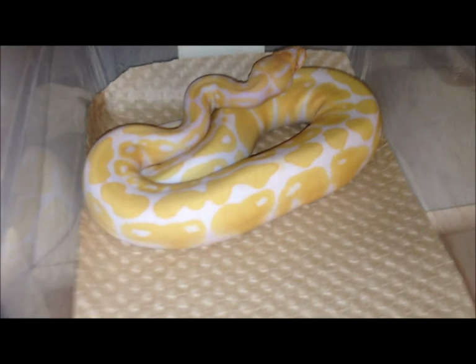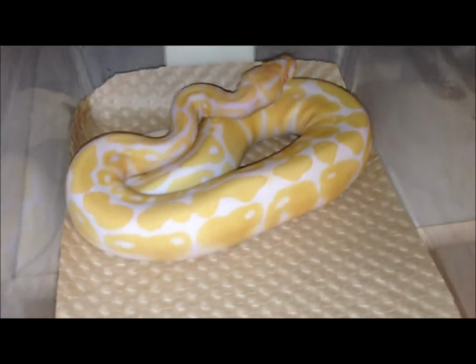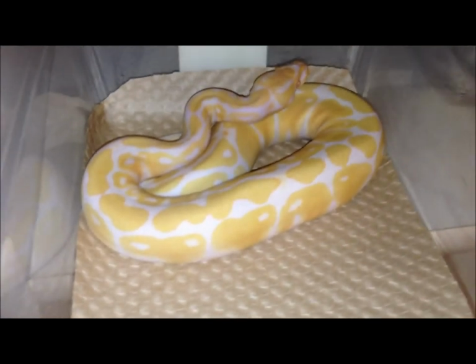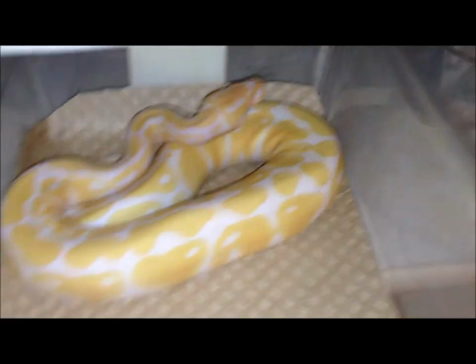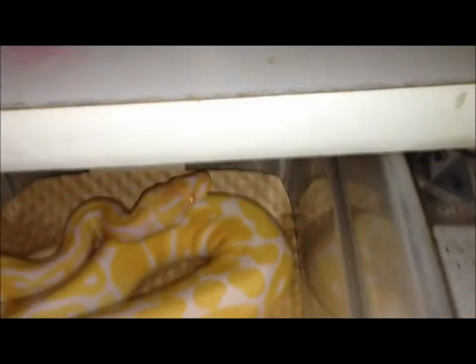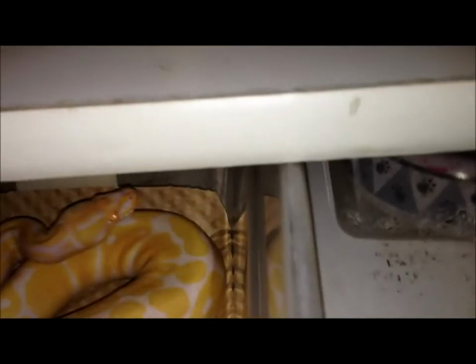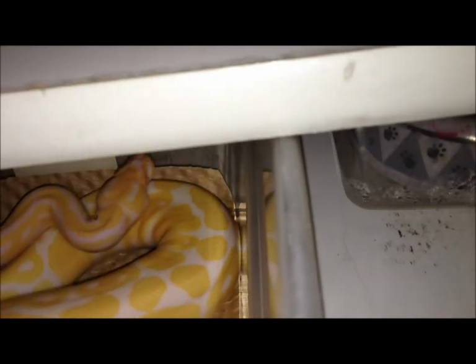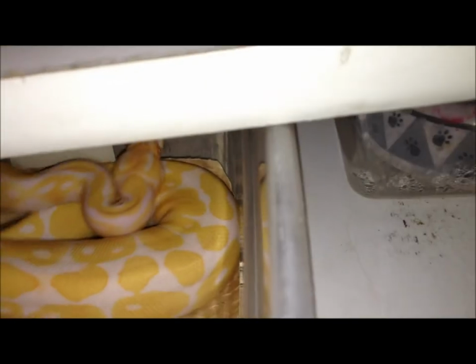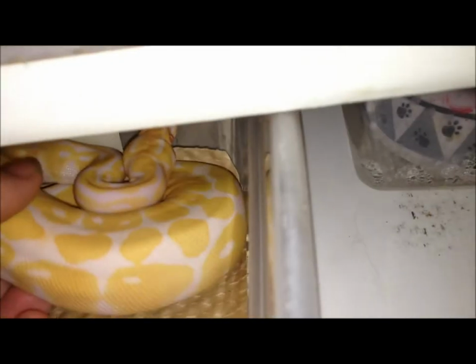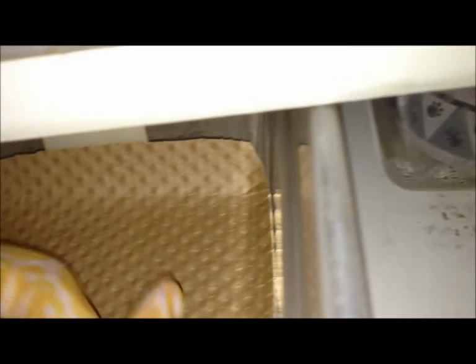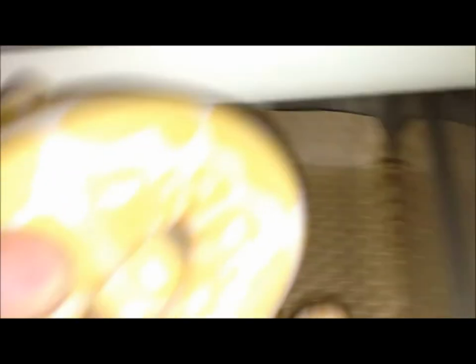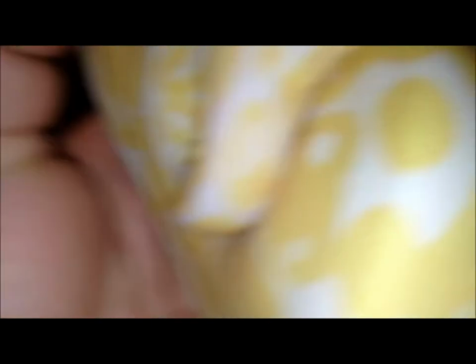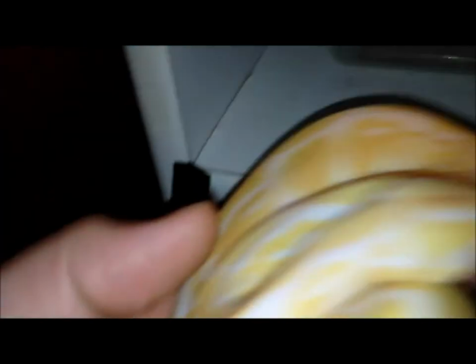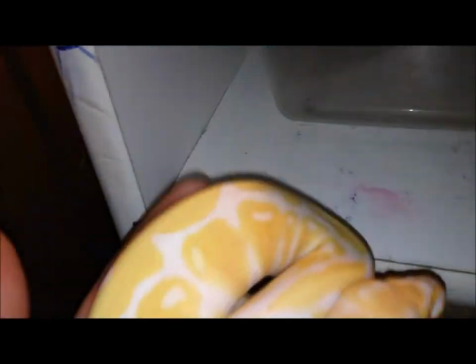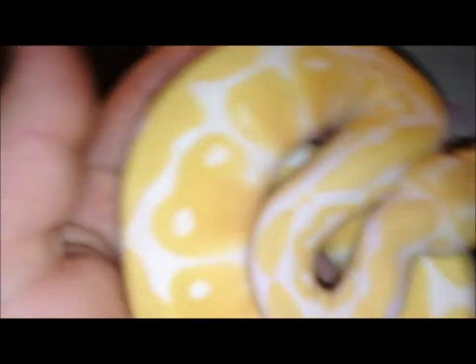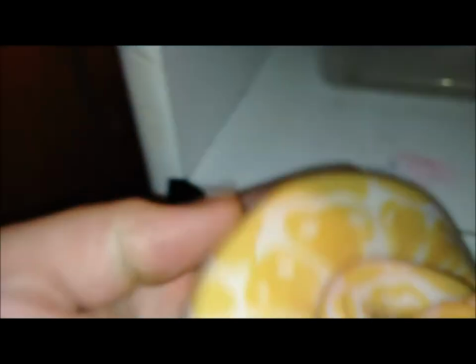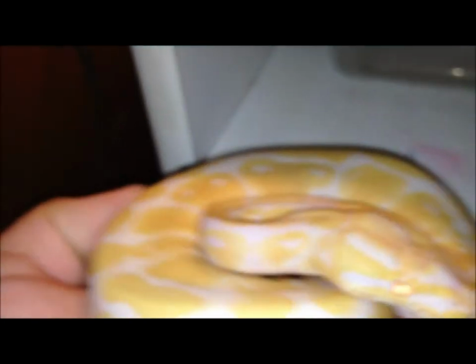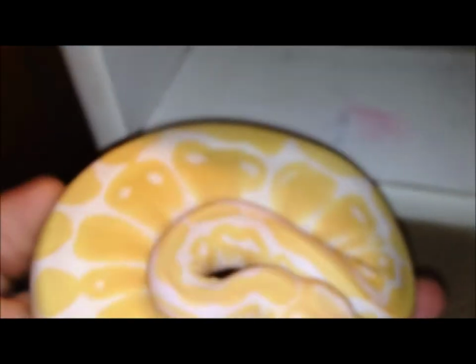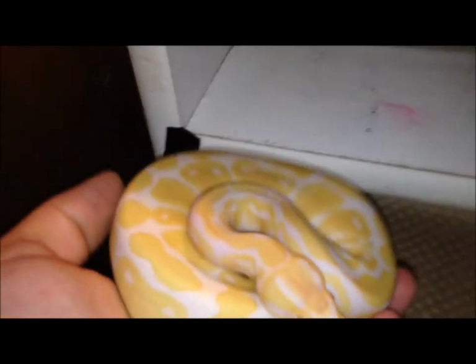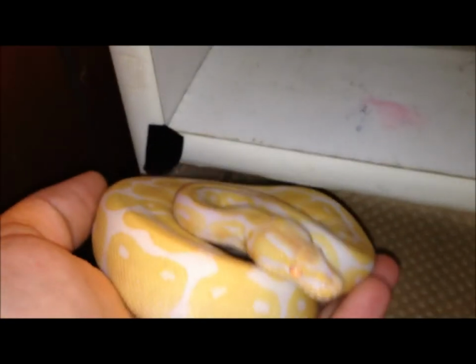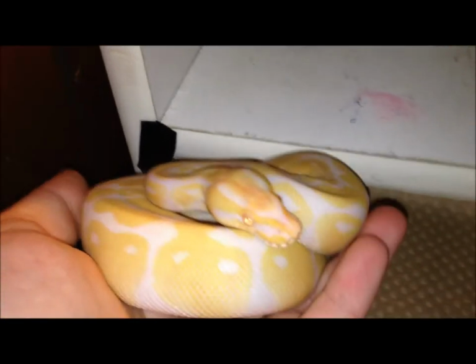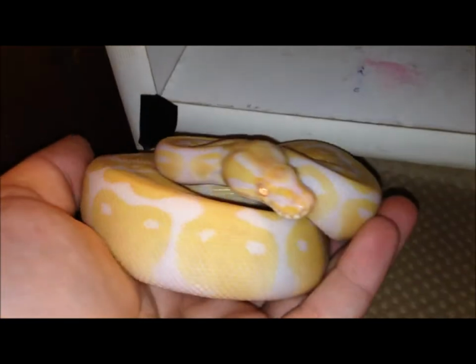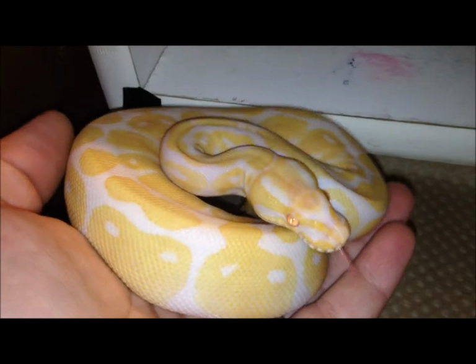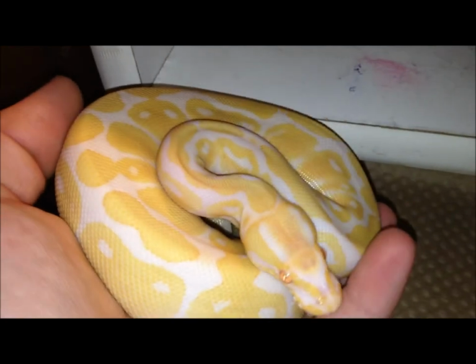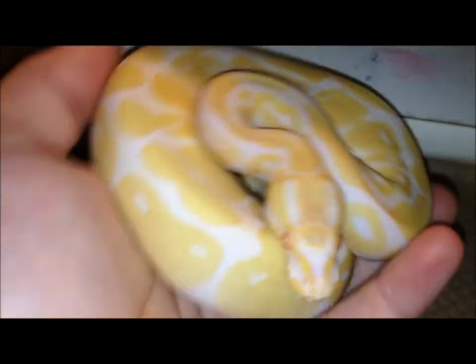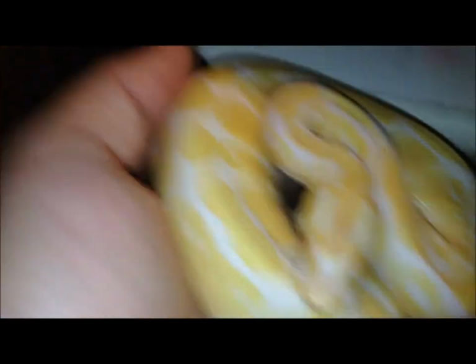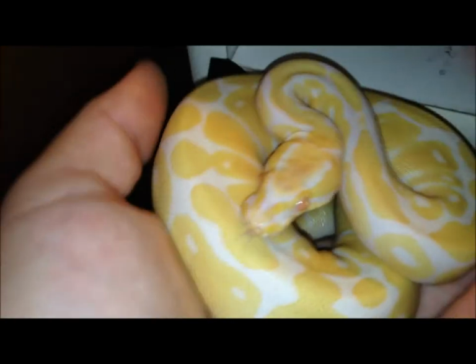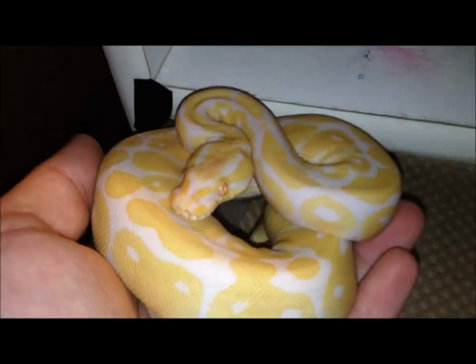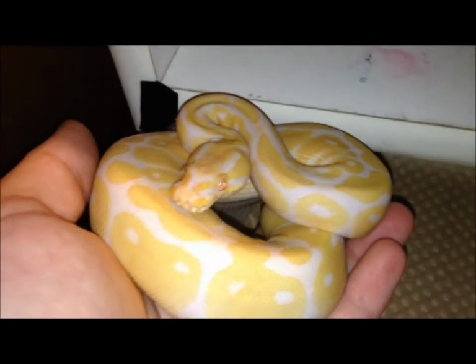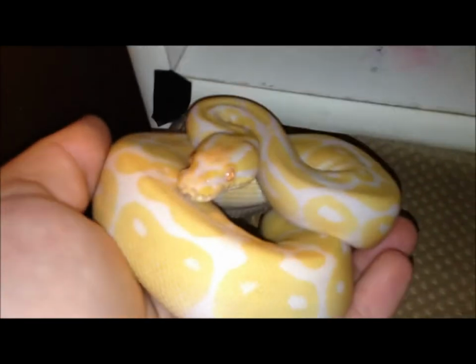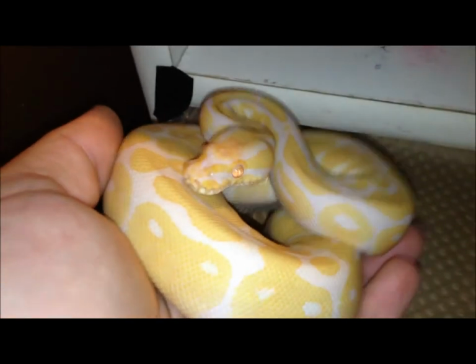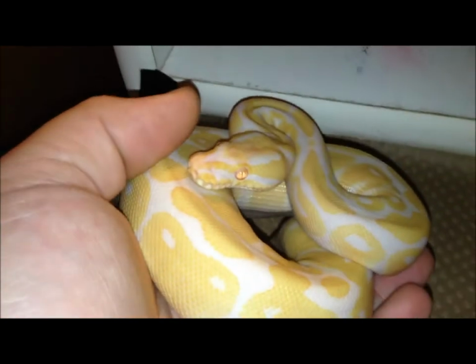Been really wanting to get one of these for a while now. She's kind of hissy, but I'll pick her up for you guys. It's a high contrast albino female. Gonna probably do something with a bumblebee, because if I breed anything to this, all the babies will be 100% hot for albino.